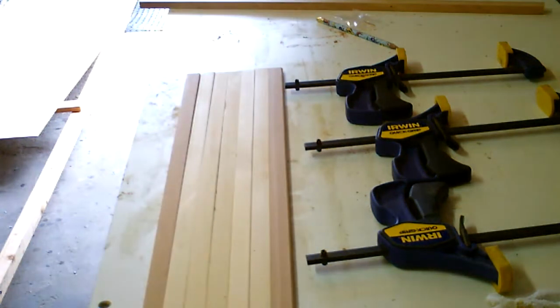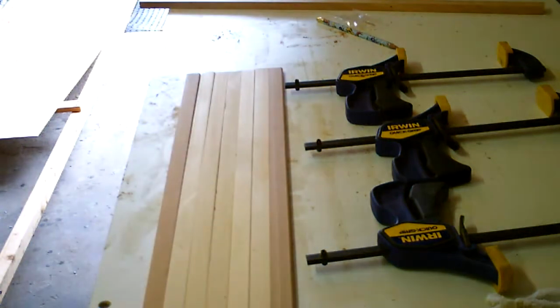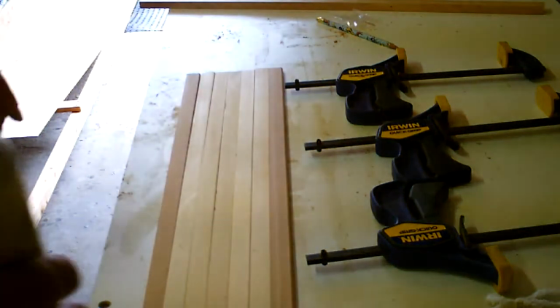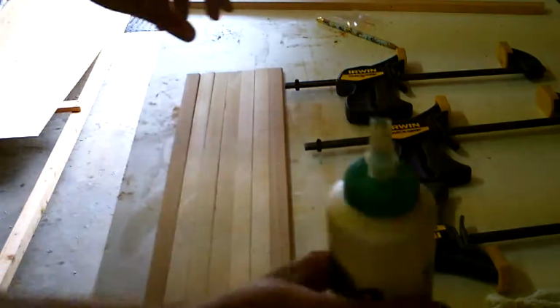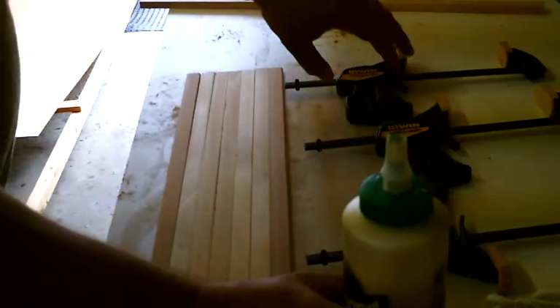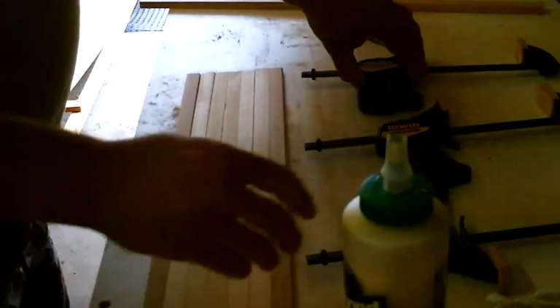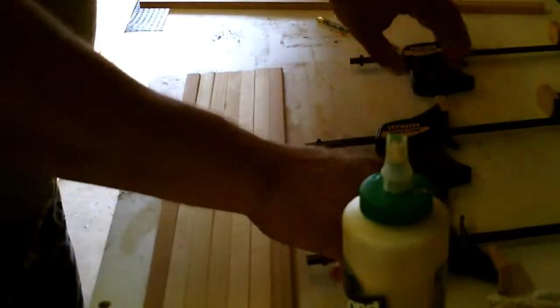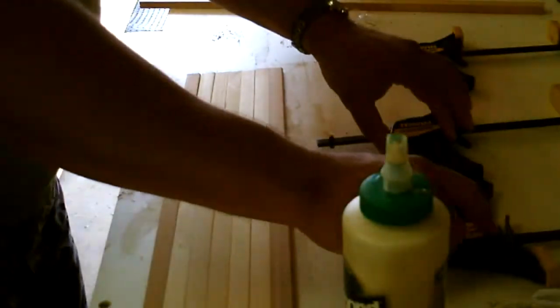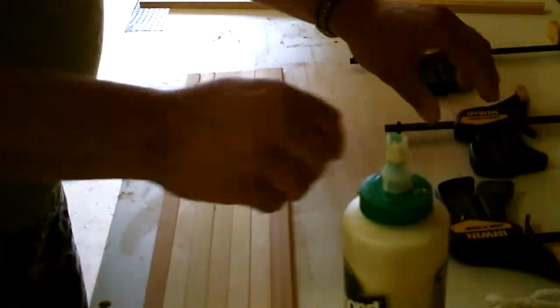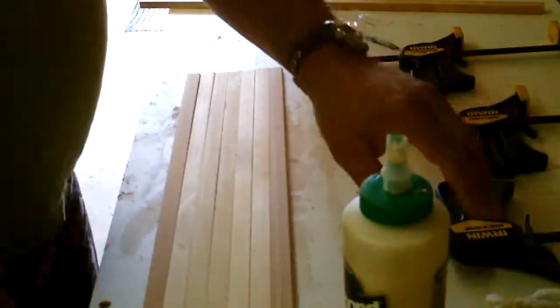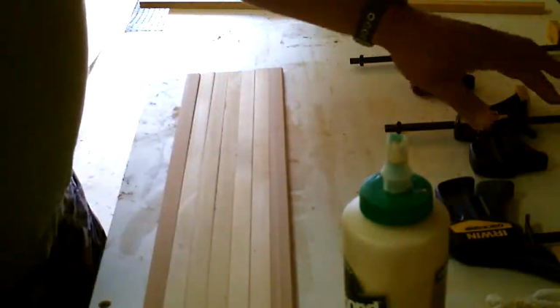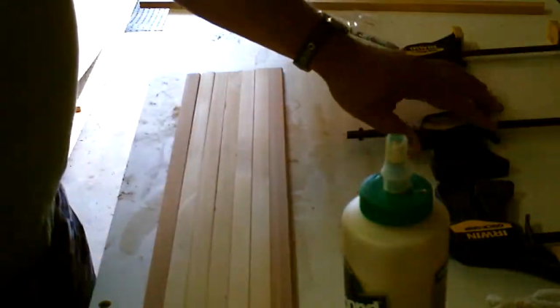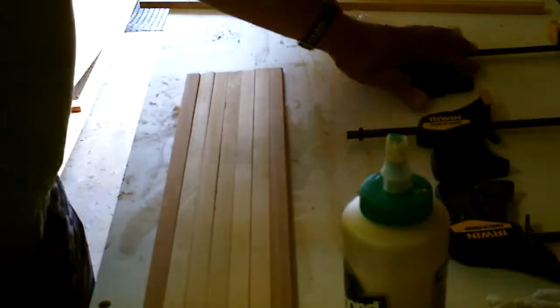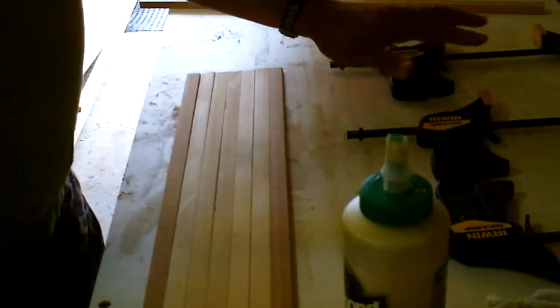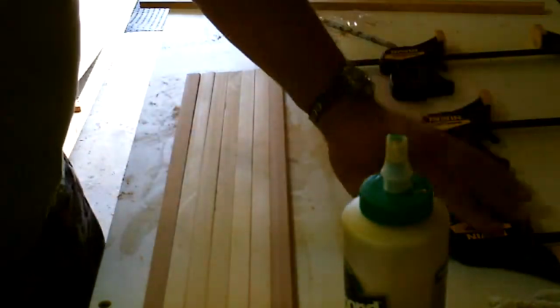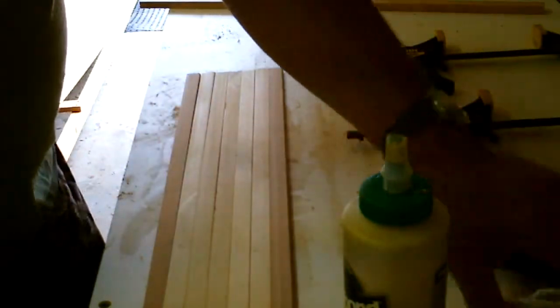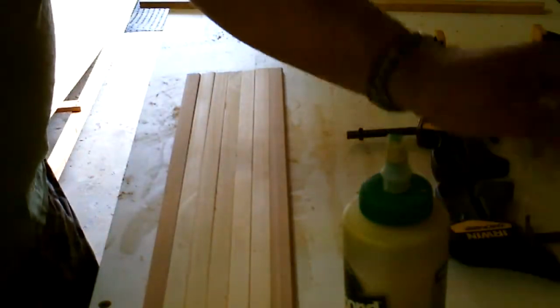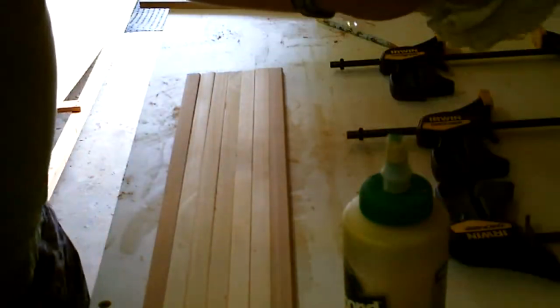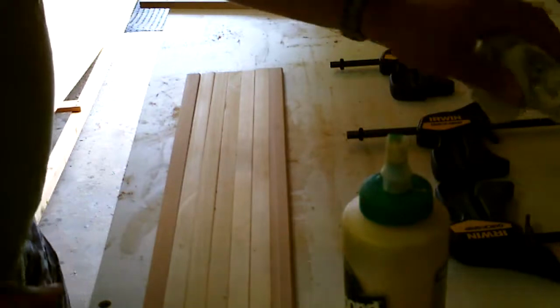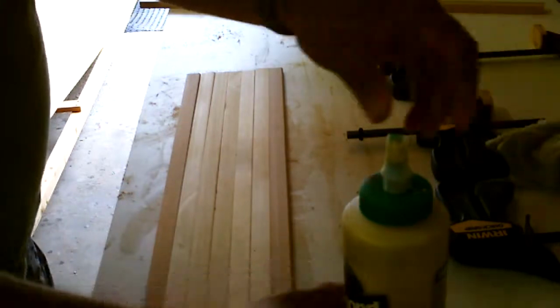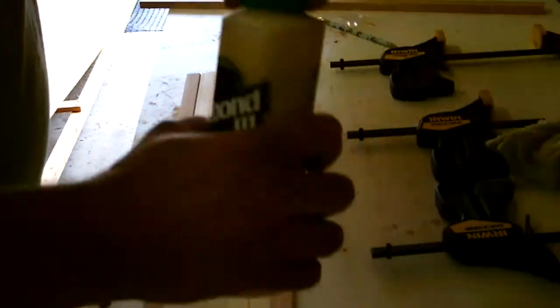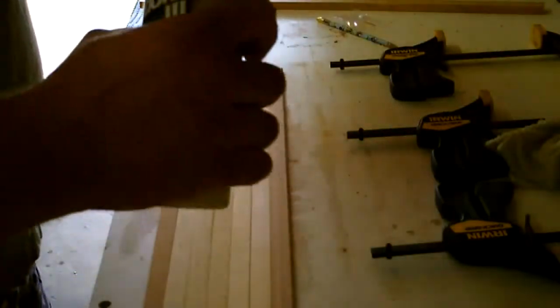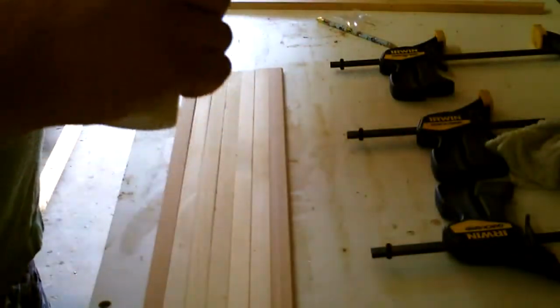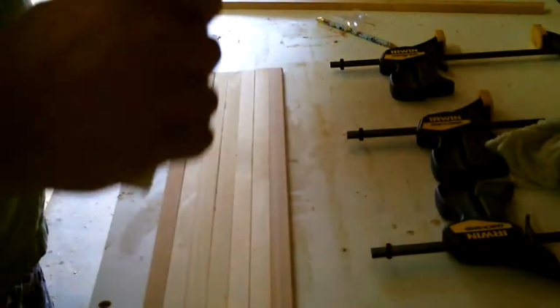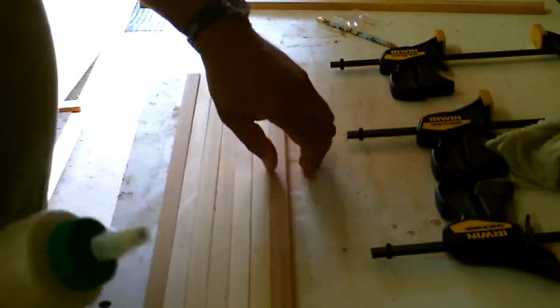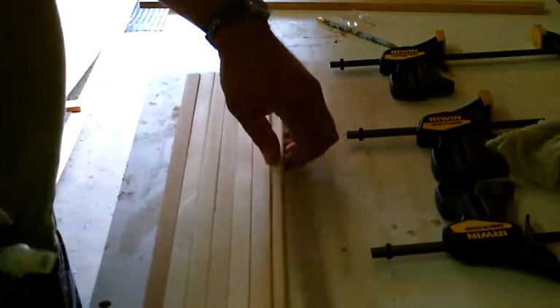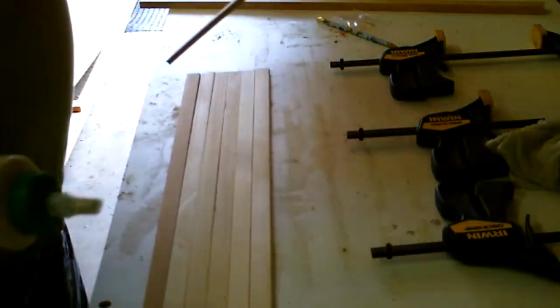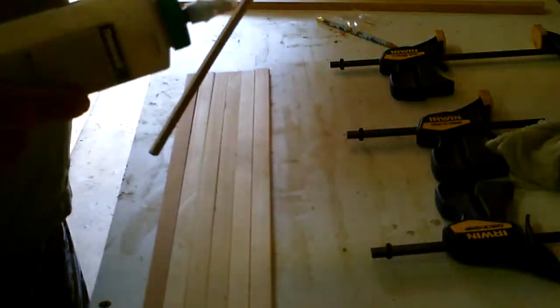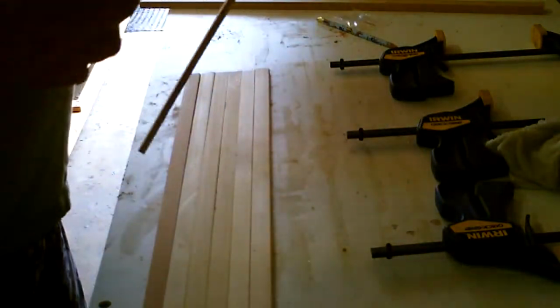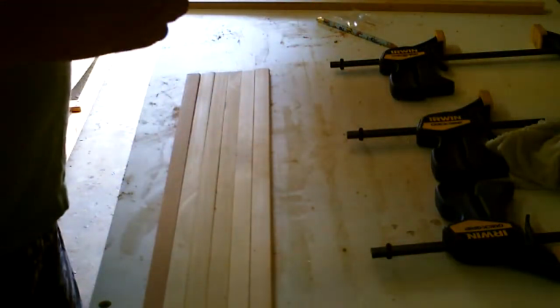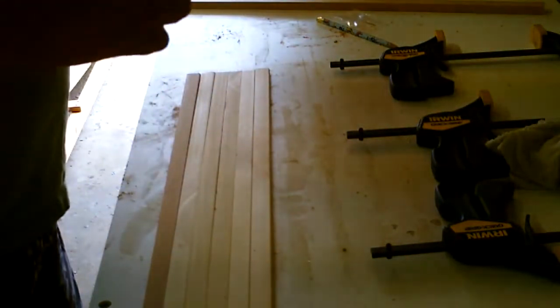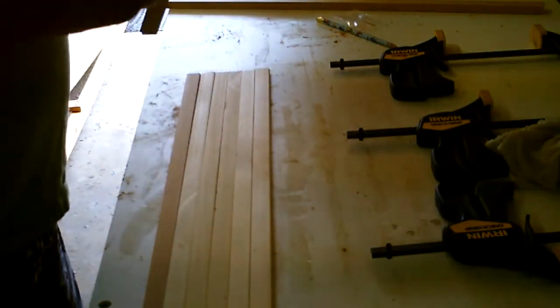I'm going to show you how to do this. It's pretty easy. You want to make sure you have three clamps and a wet rag. We're going to go pretty quickly through this.